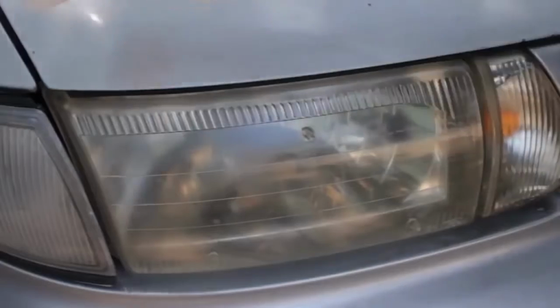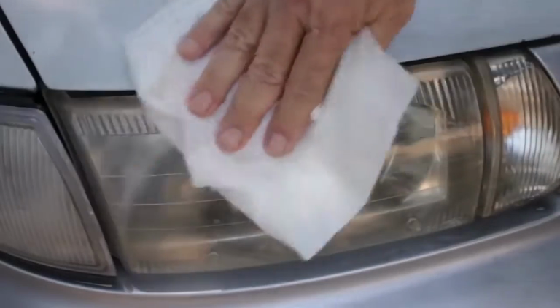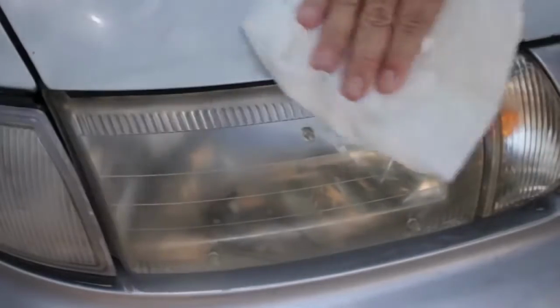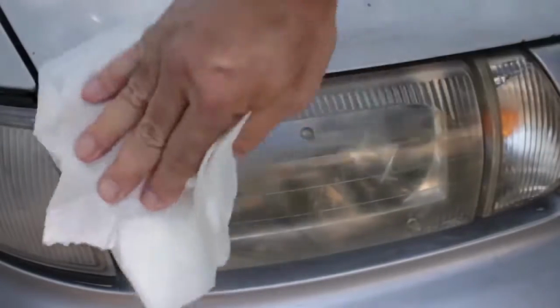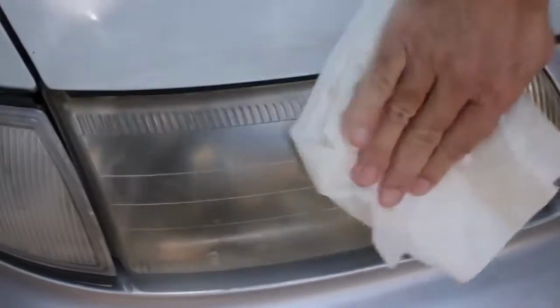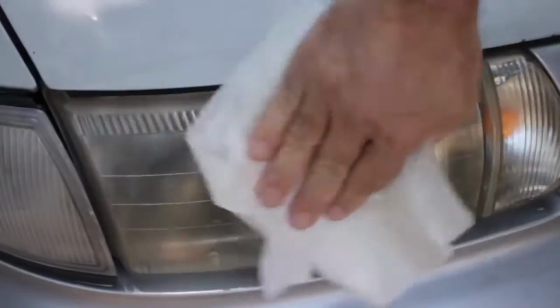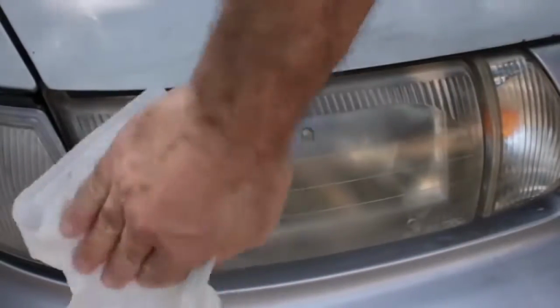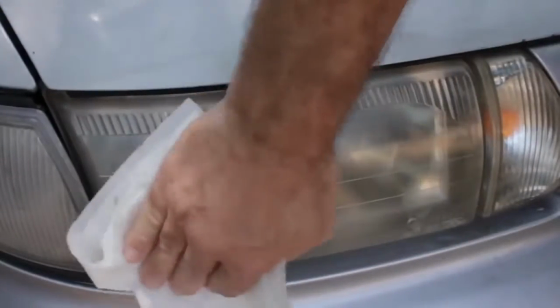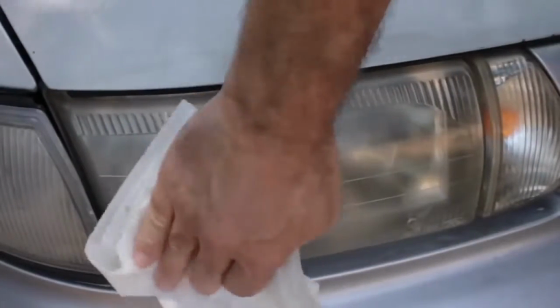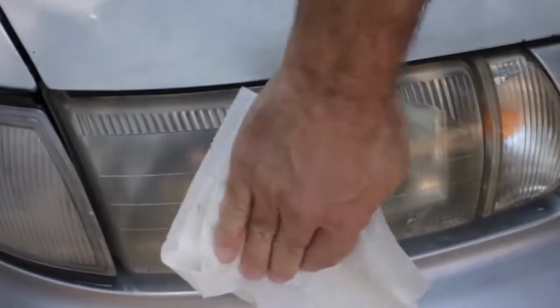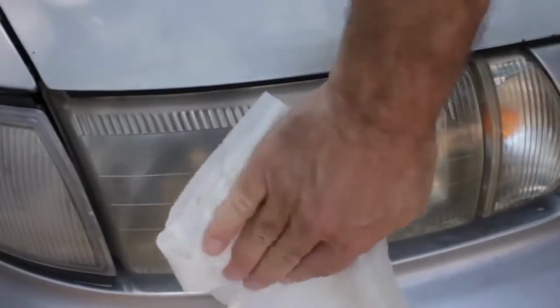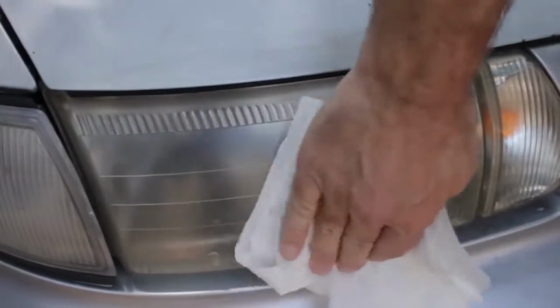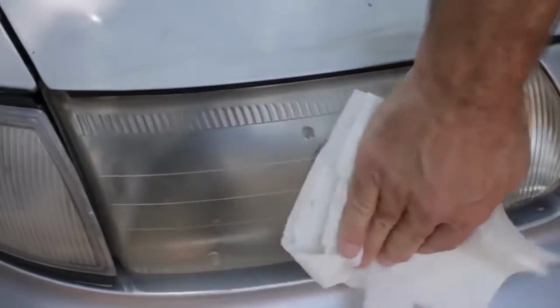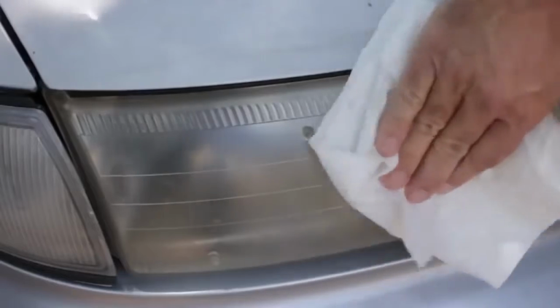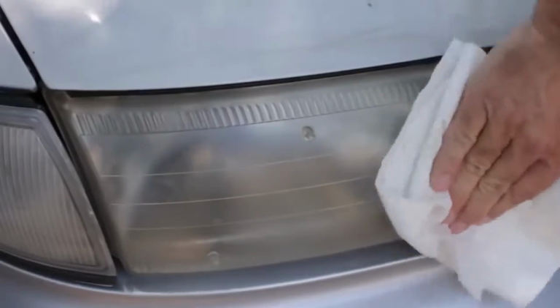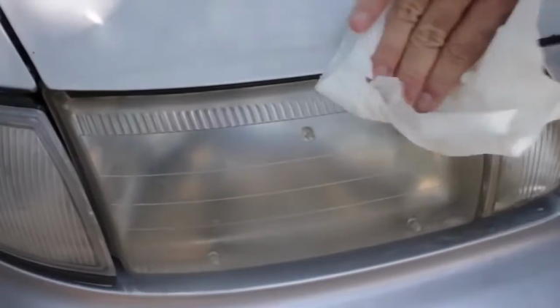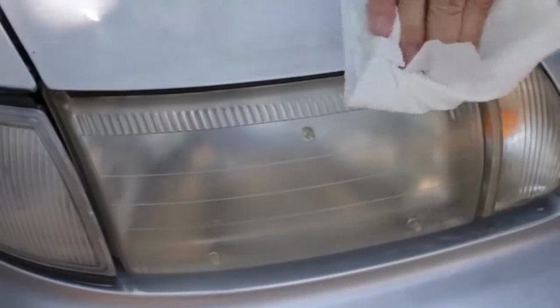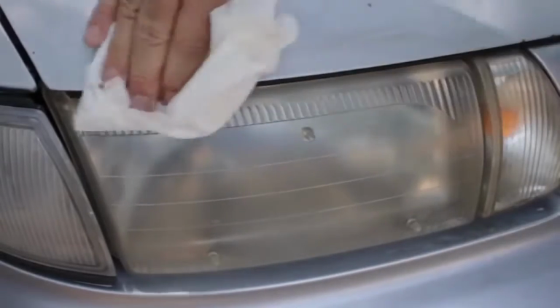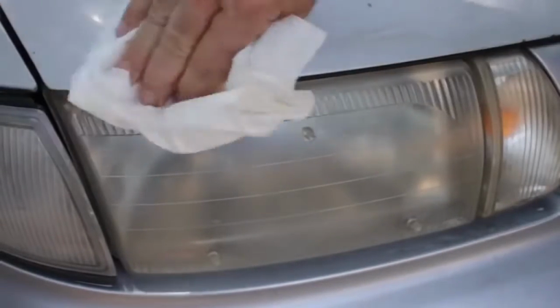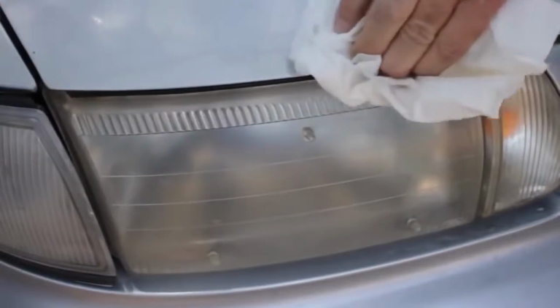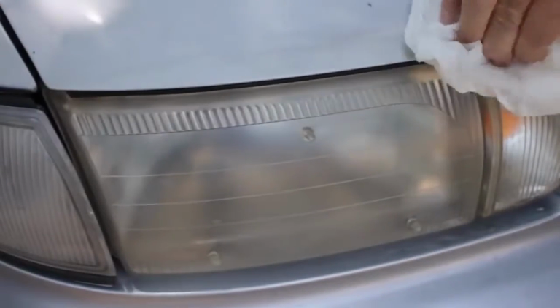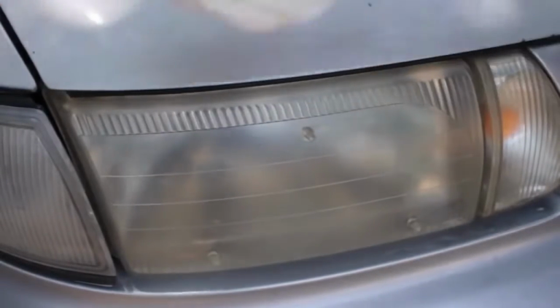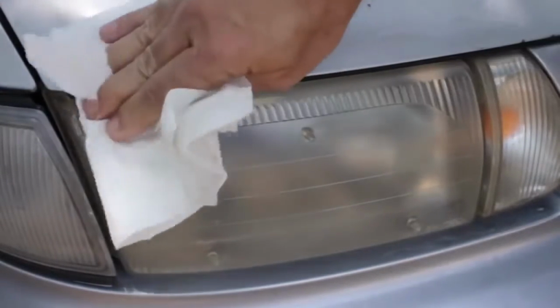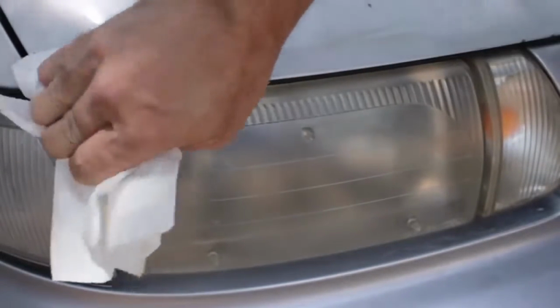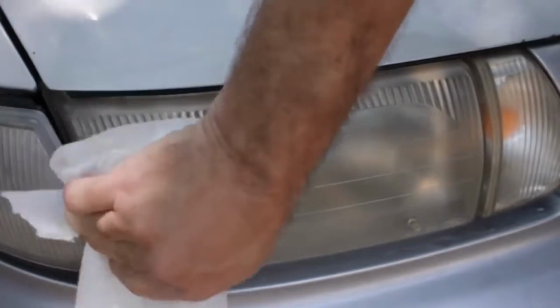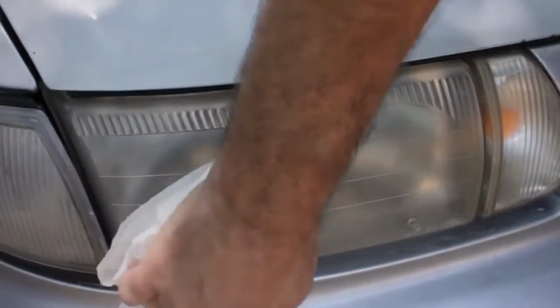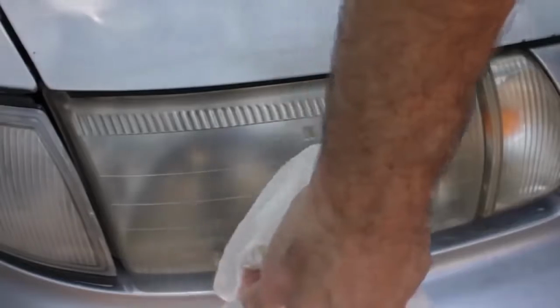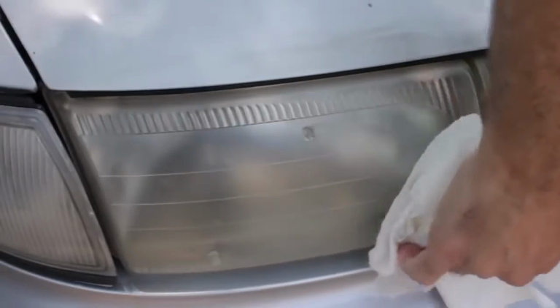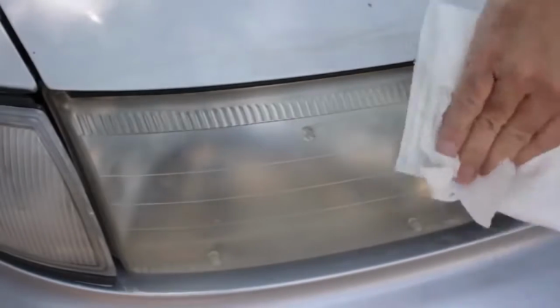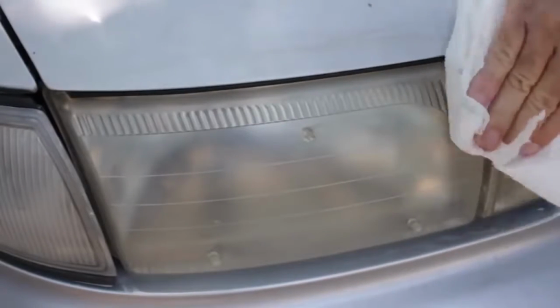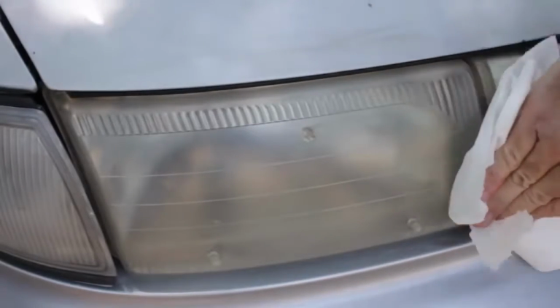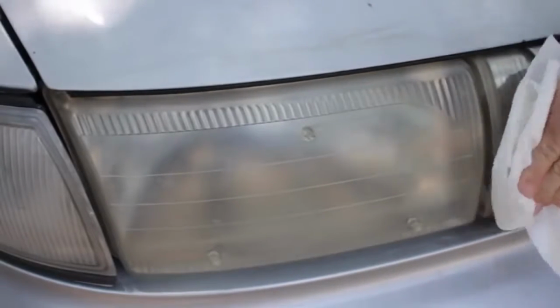The headlight will look slightly matte after wiping. Step 3: Repeat the first two processes to clean and dry the second headlight. Step 4: Make sure both headlights are totally dry.